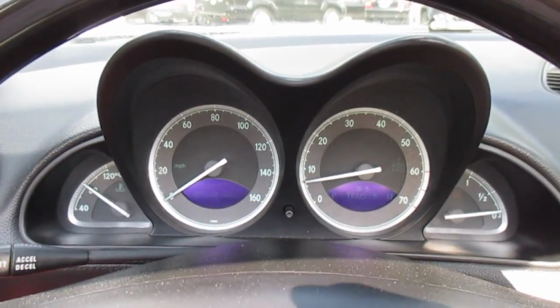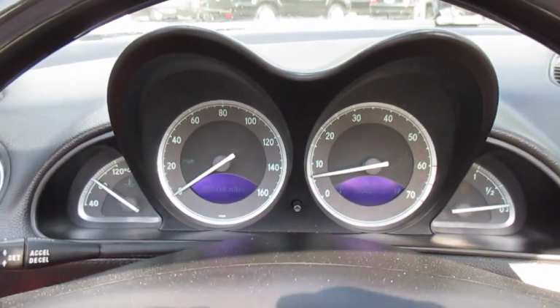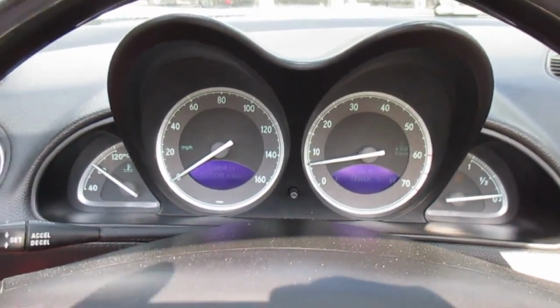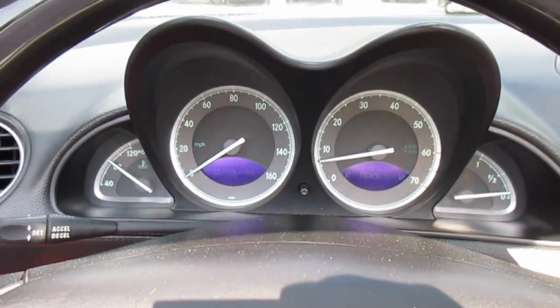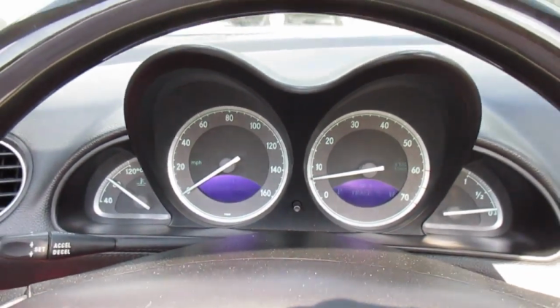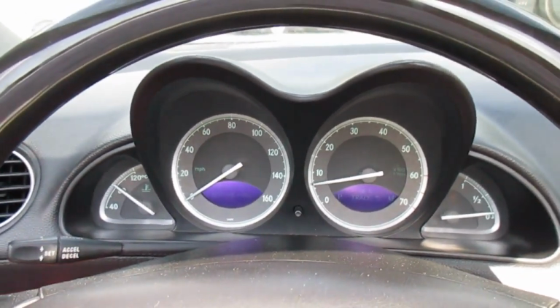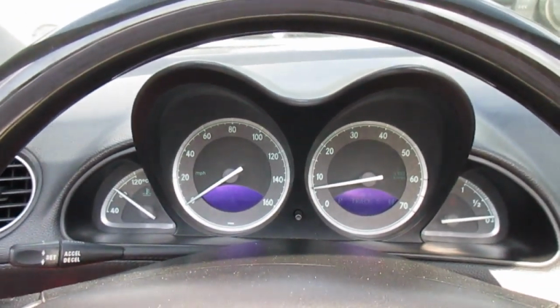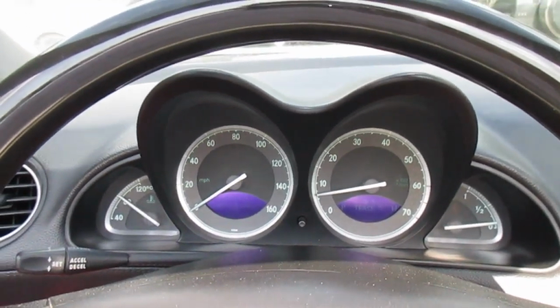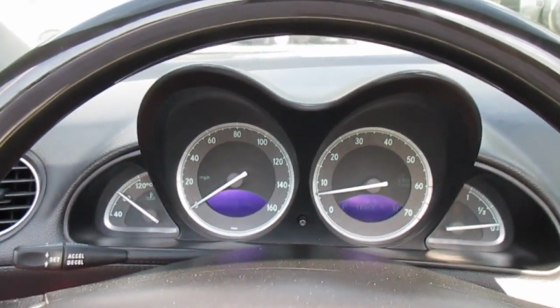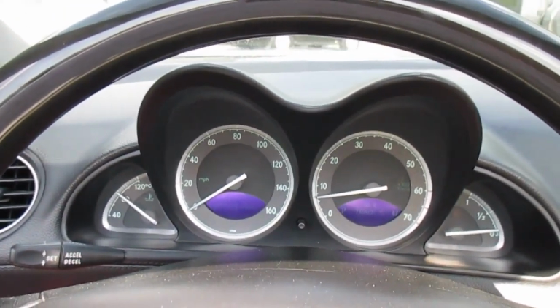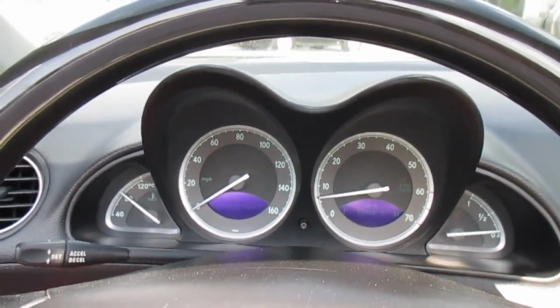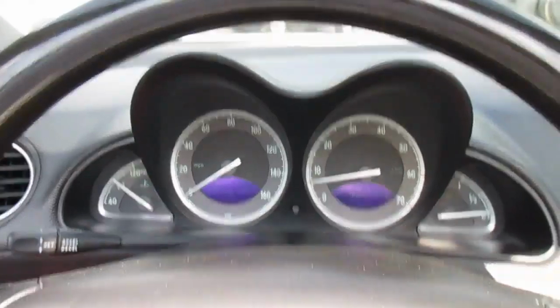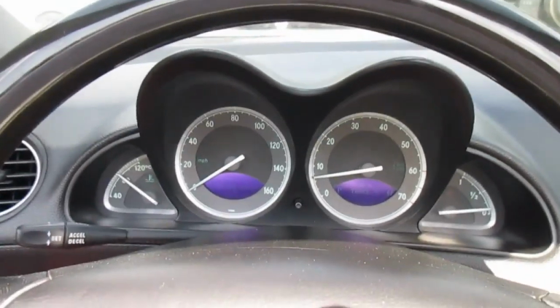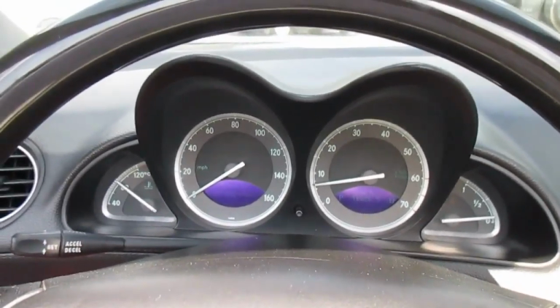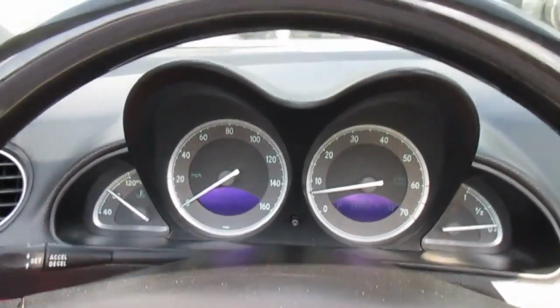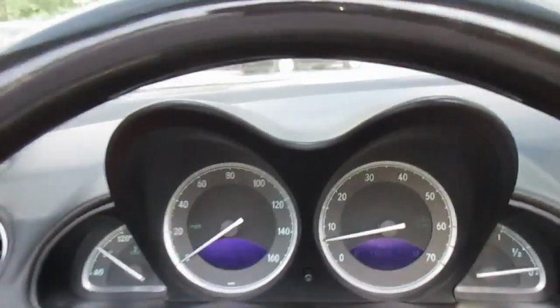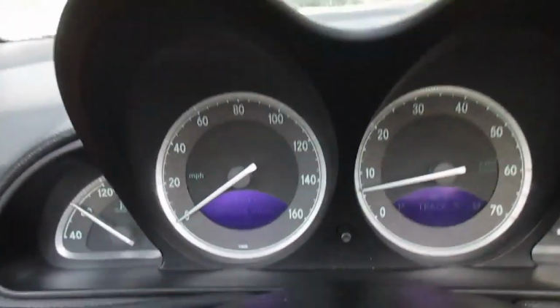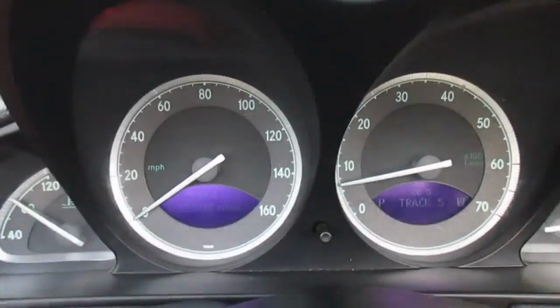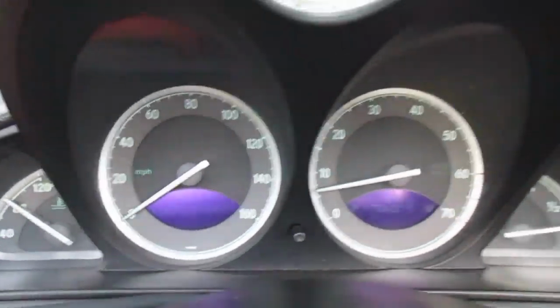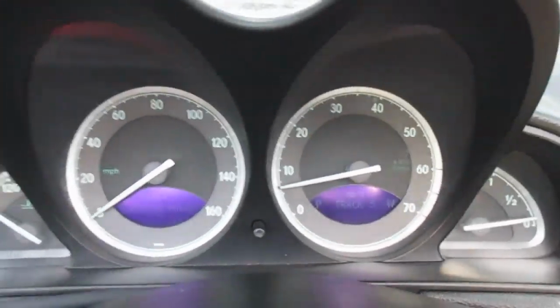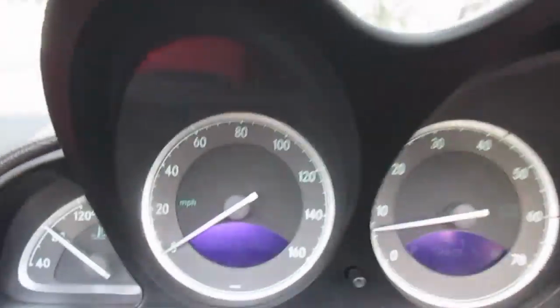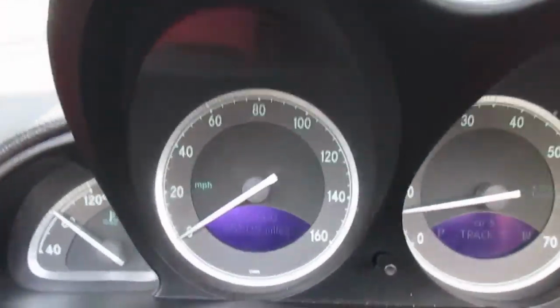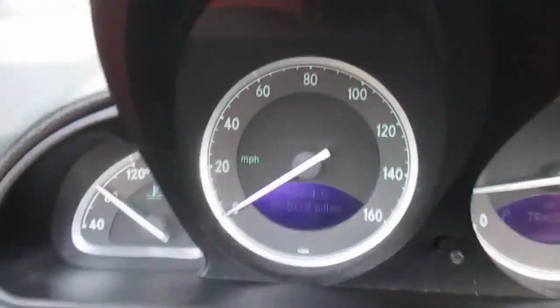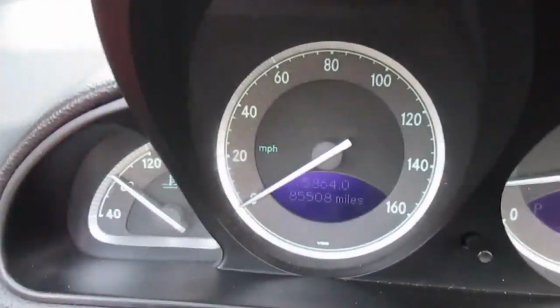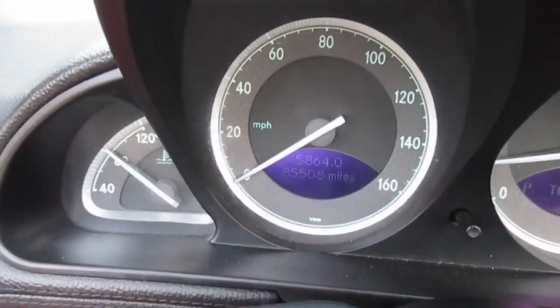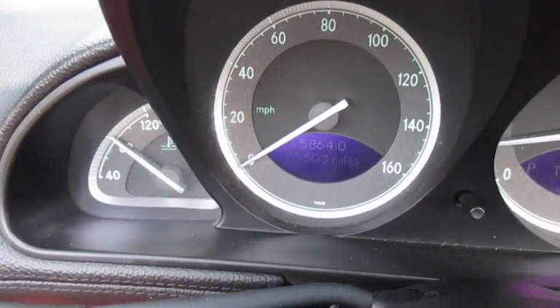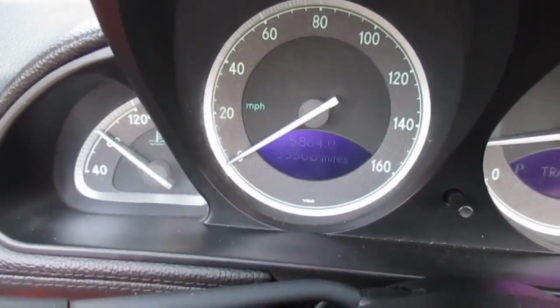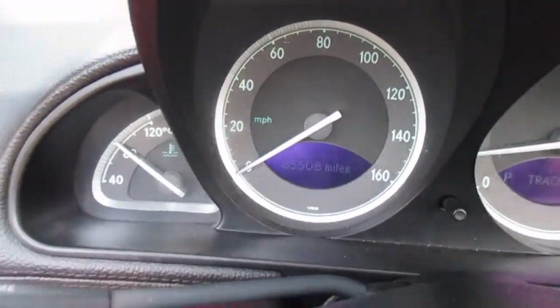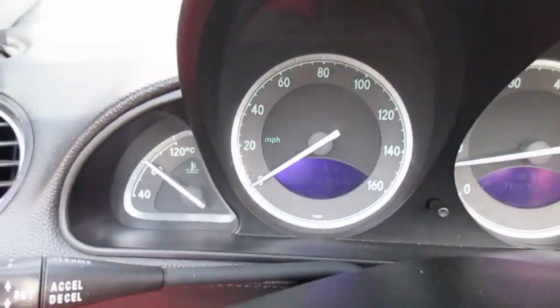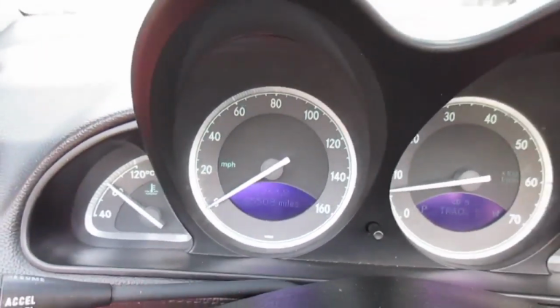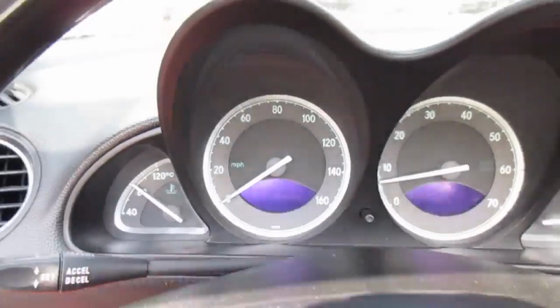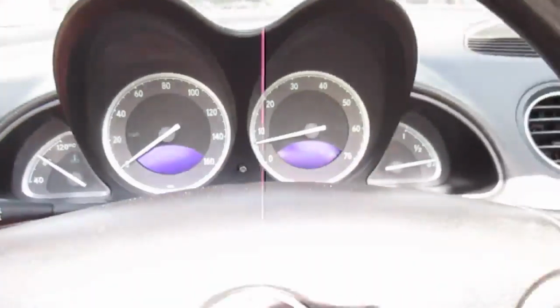This is our video walk around of our 2003 Mercedes SL 500 Sport. No lights on the dash, no malfunctions. It's got about 85,500 miles.